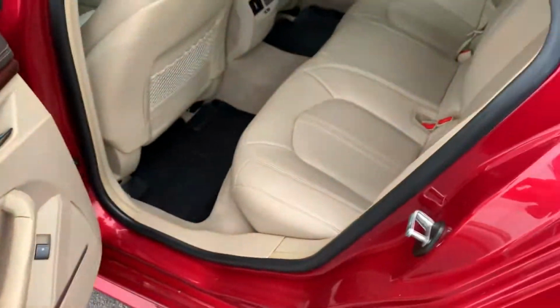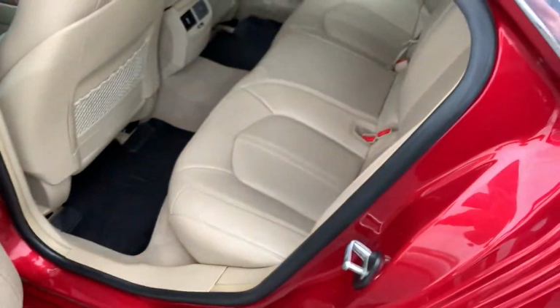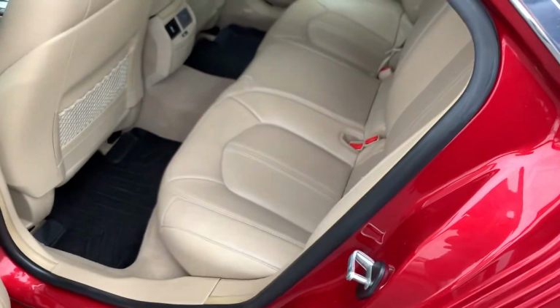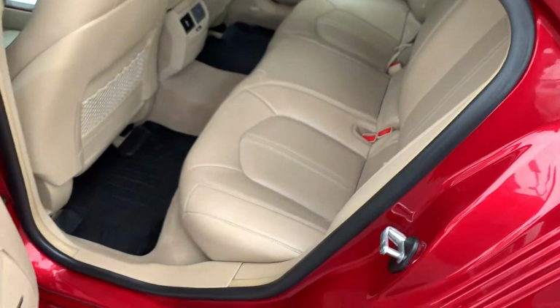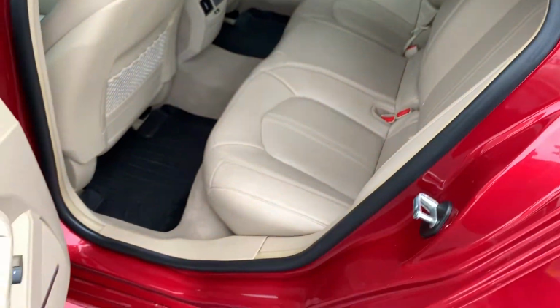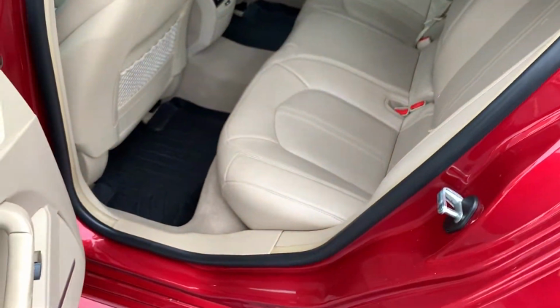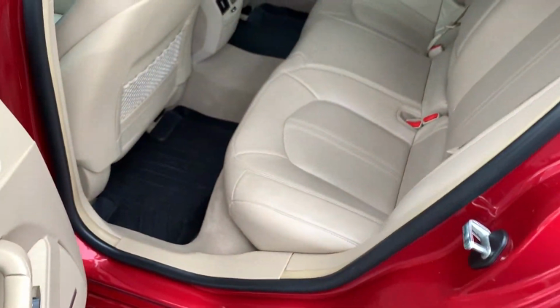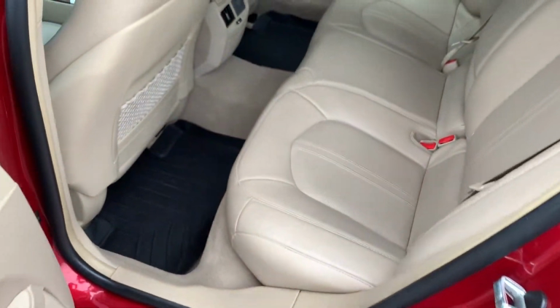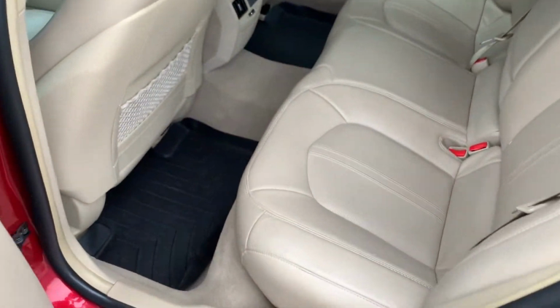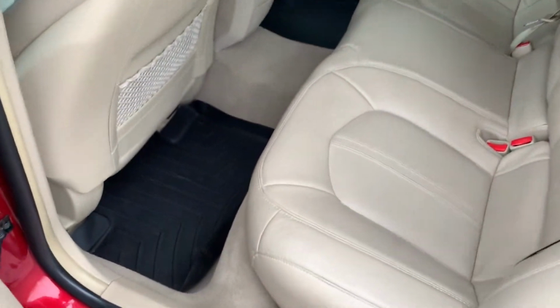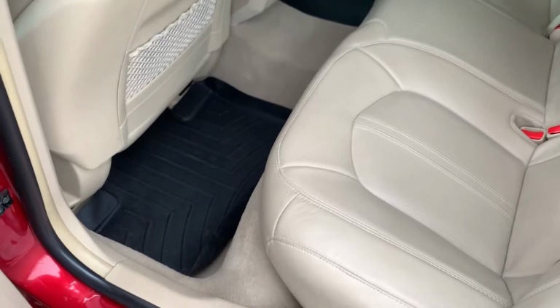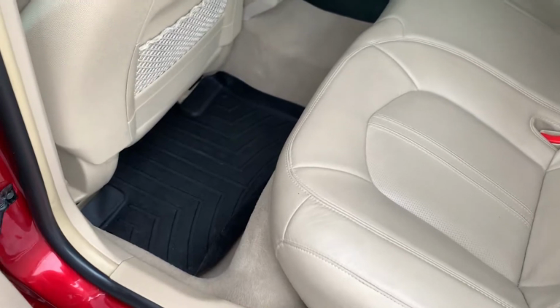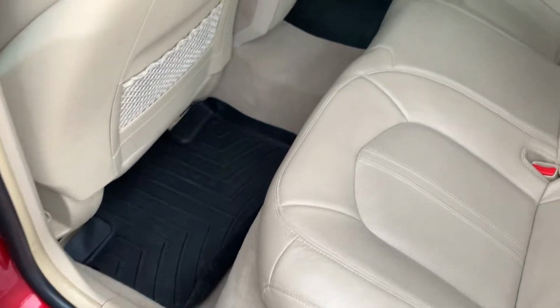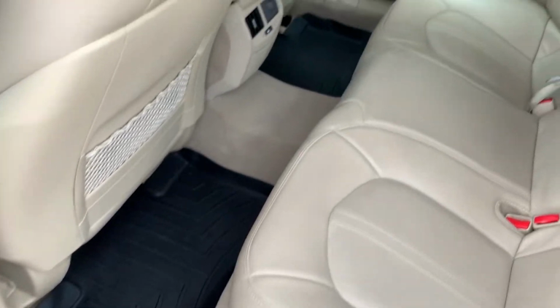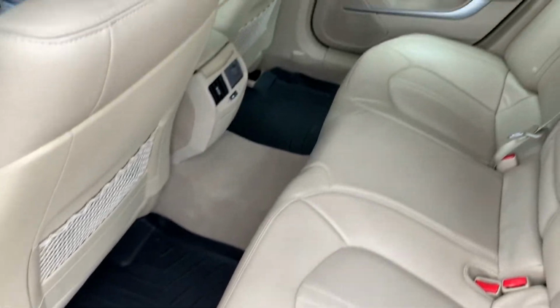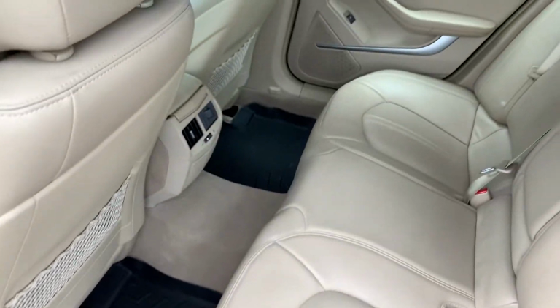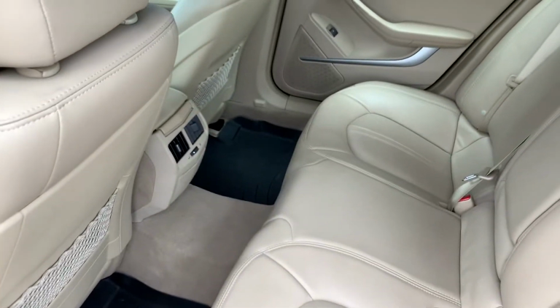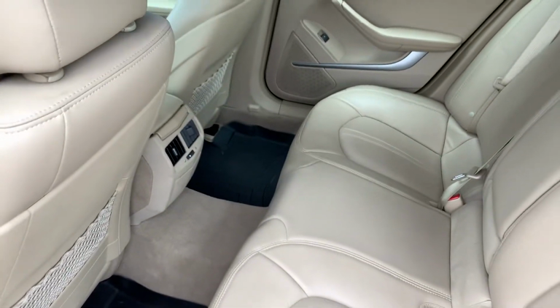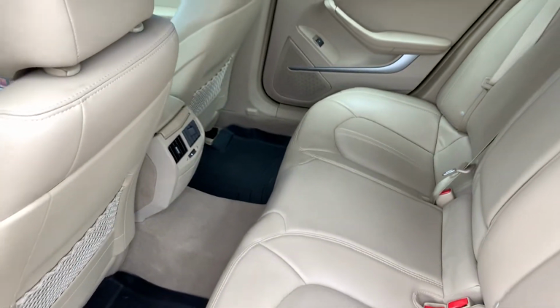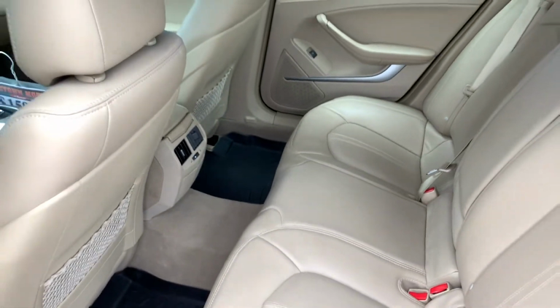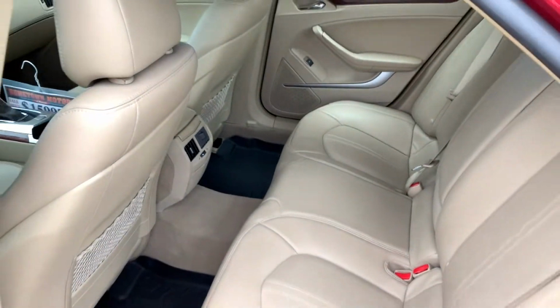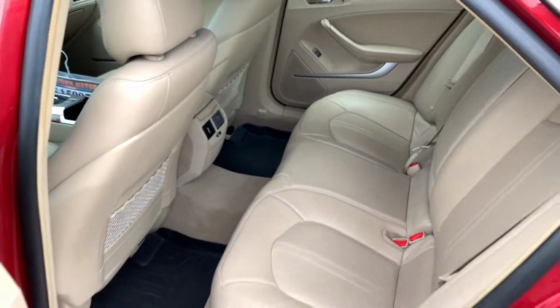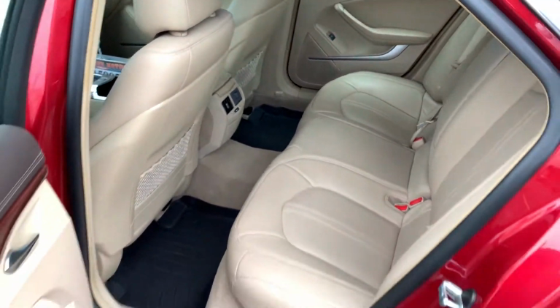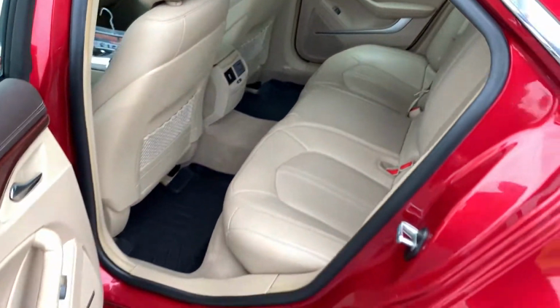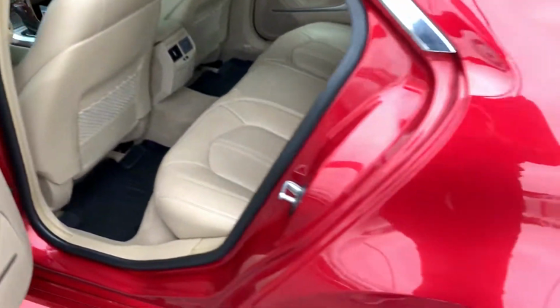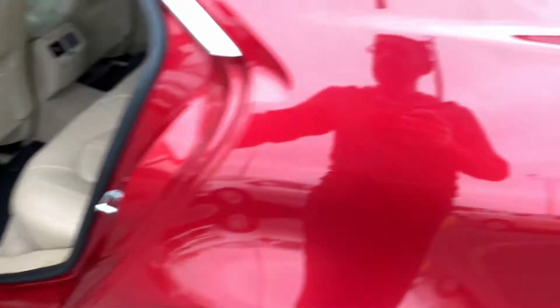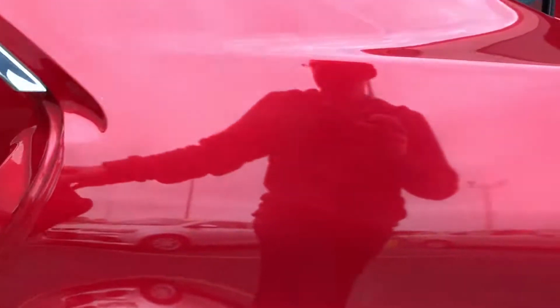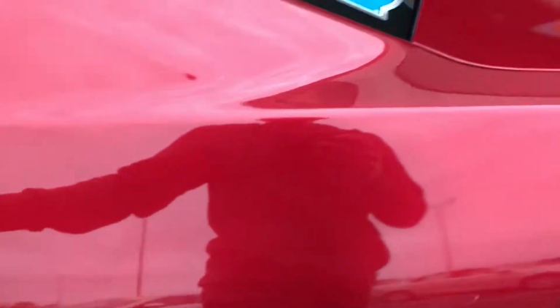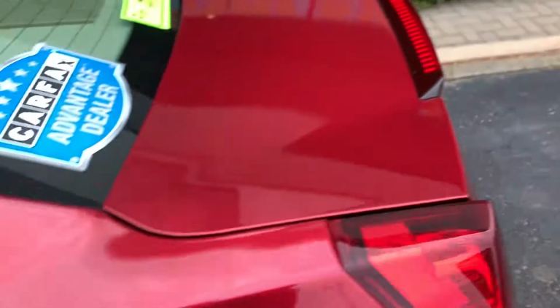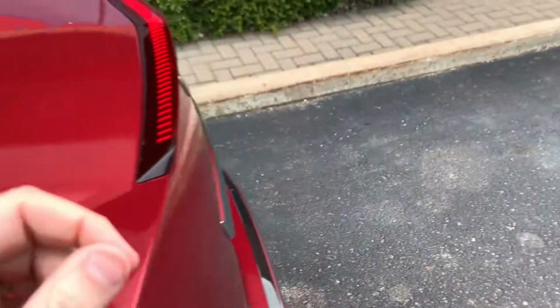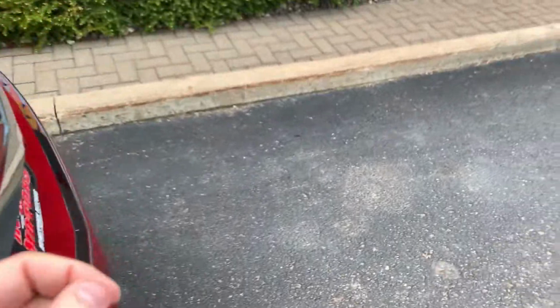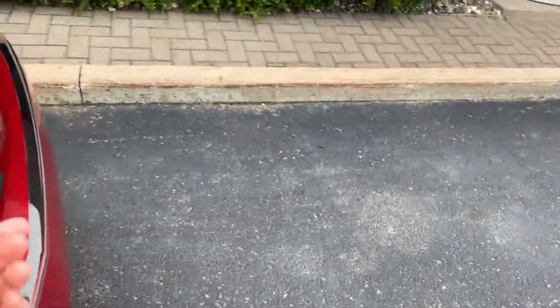Bose stereo system, nice big back seat, WeatherTech floor mats in the back as well, rear heat, rear air conditioning.